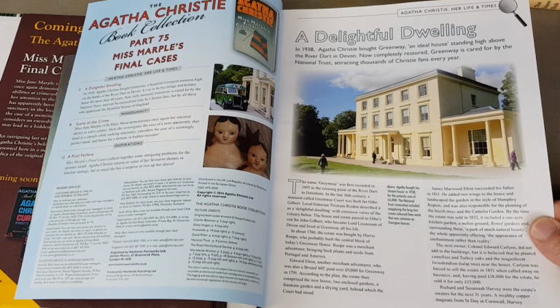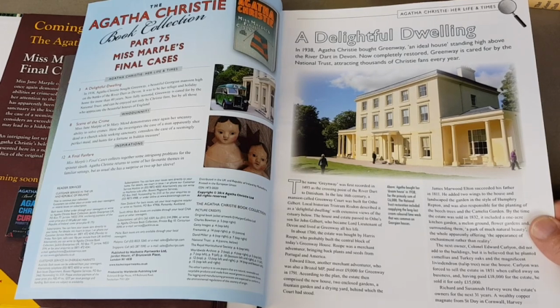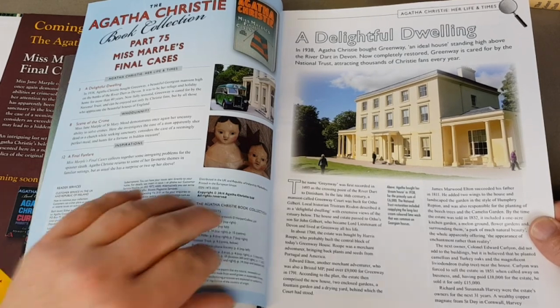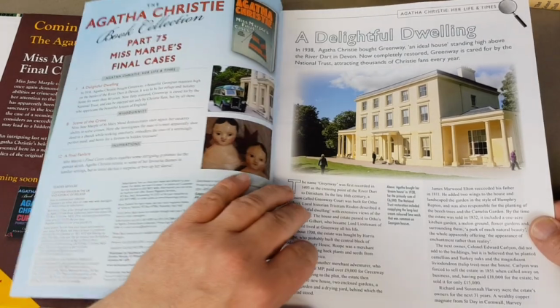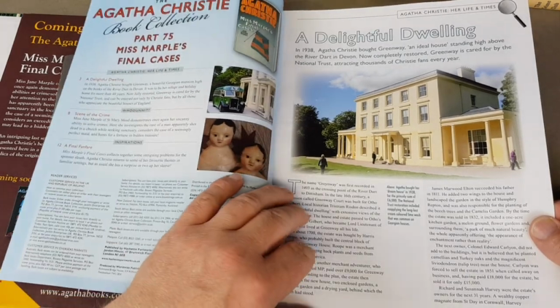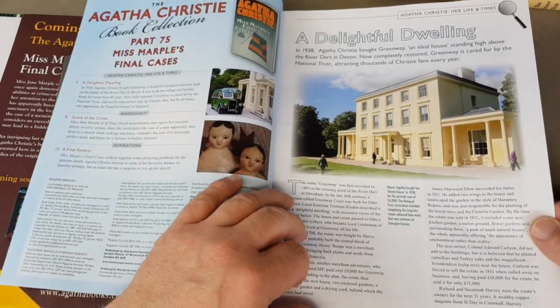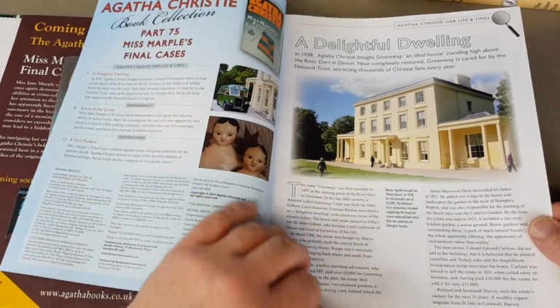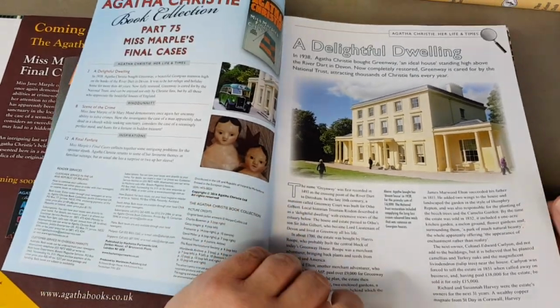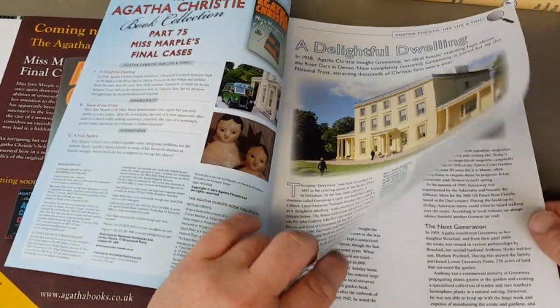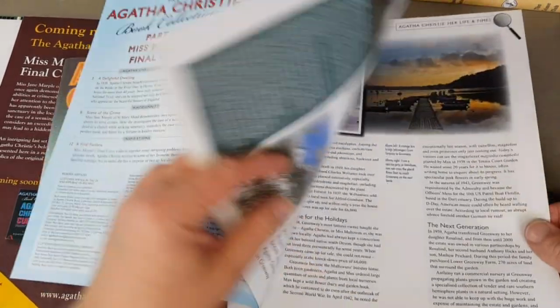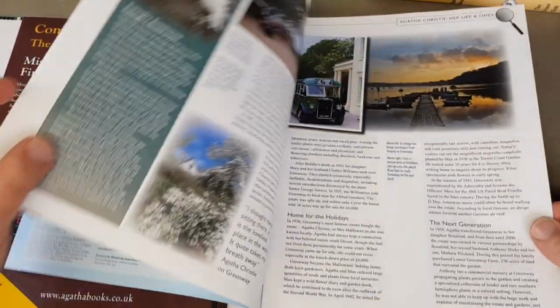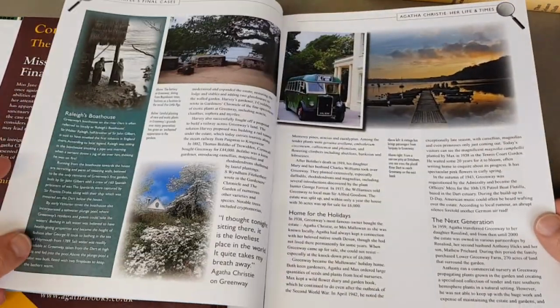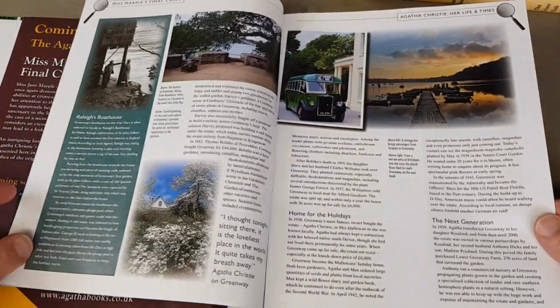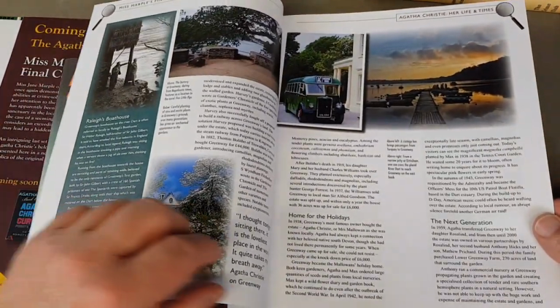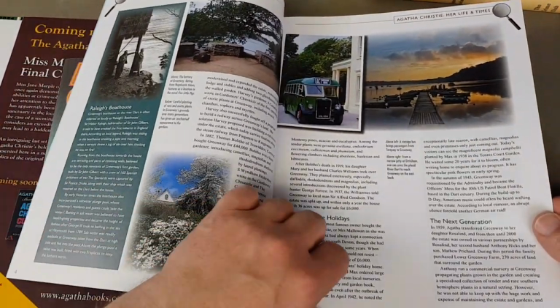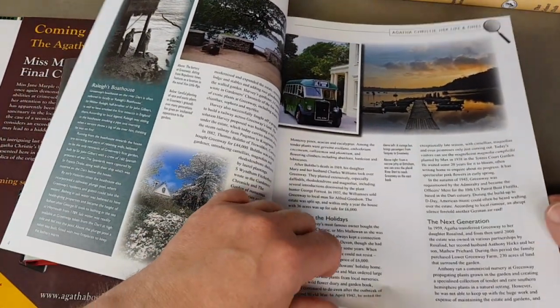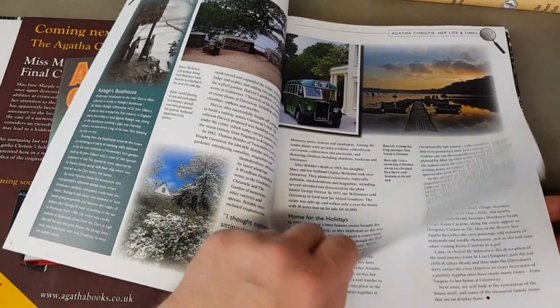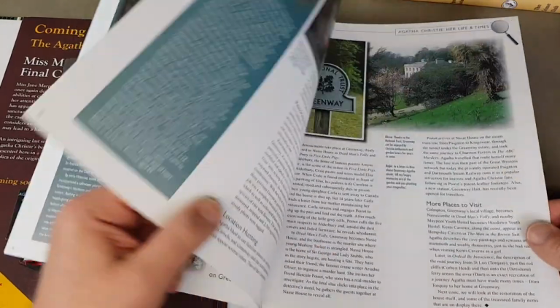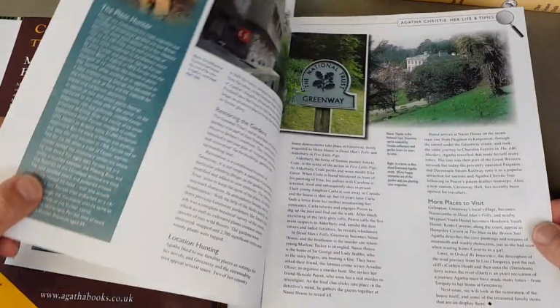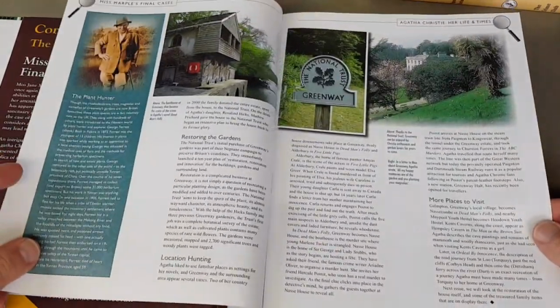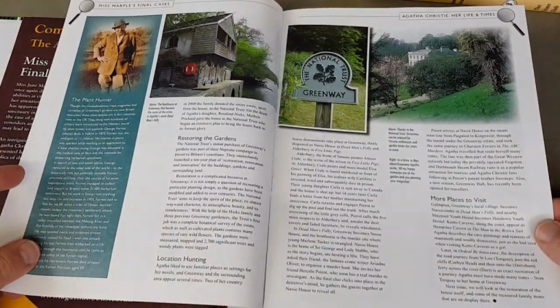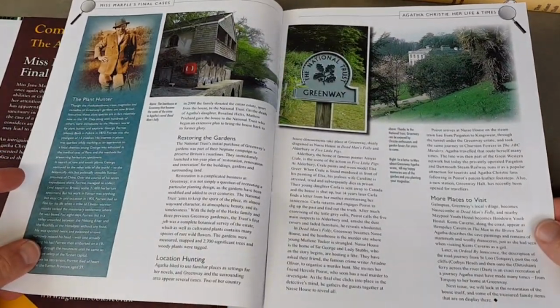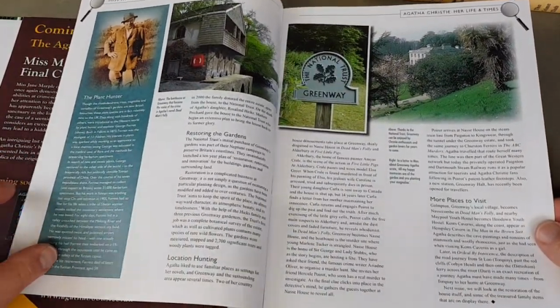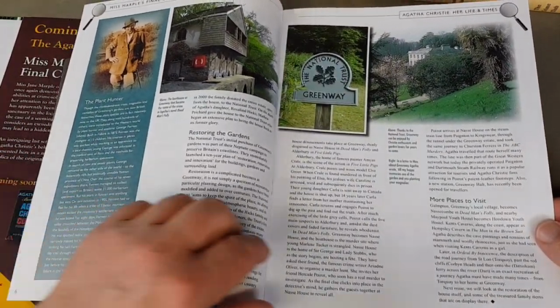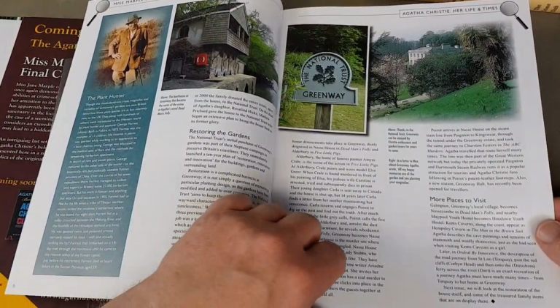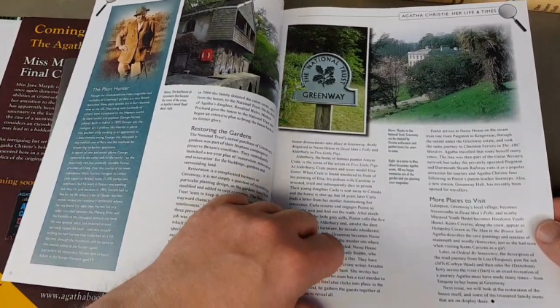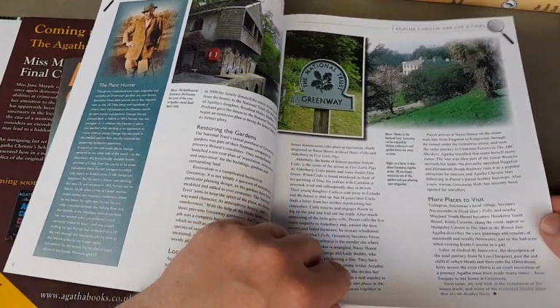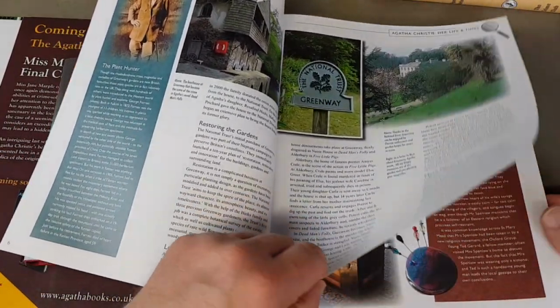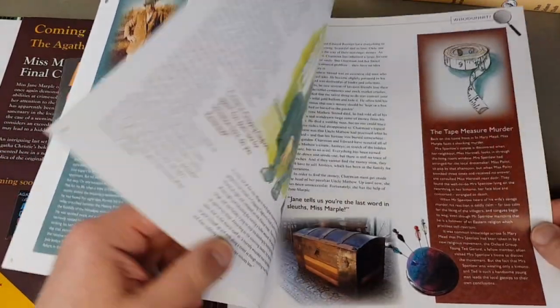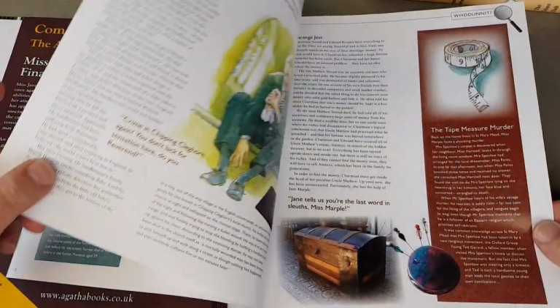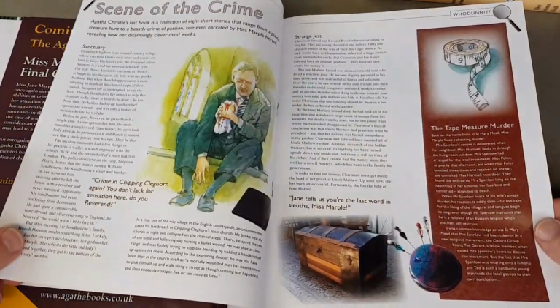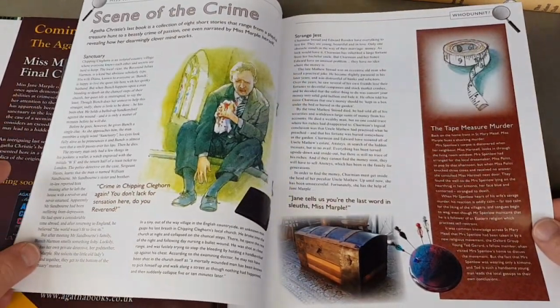There's a Greenaway by the National Trust. Lovely.